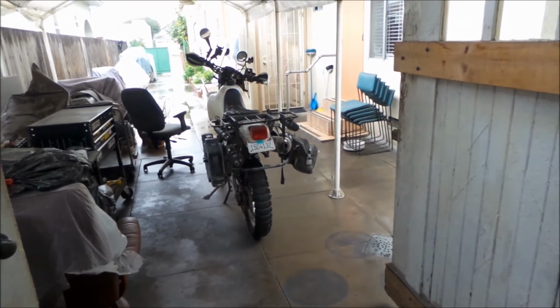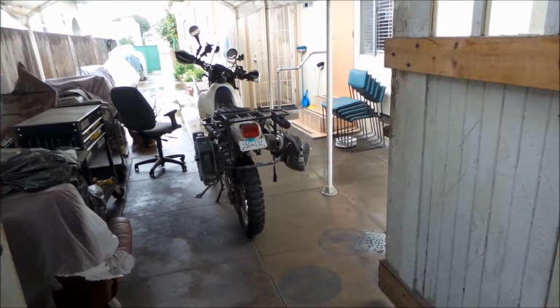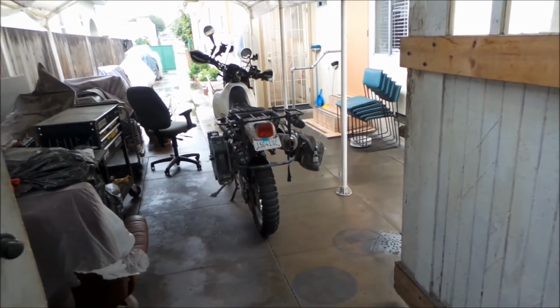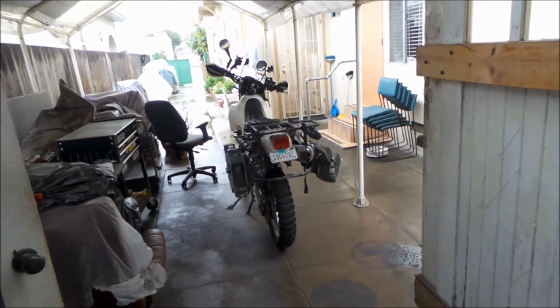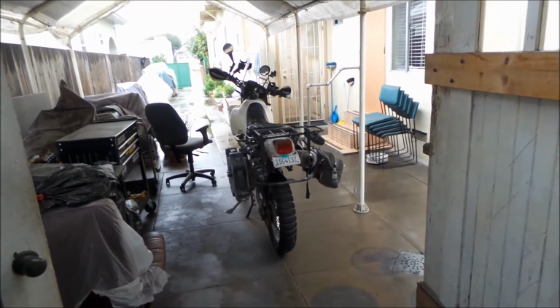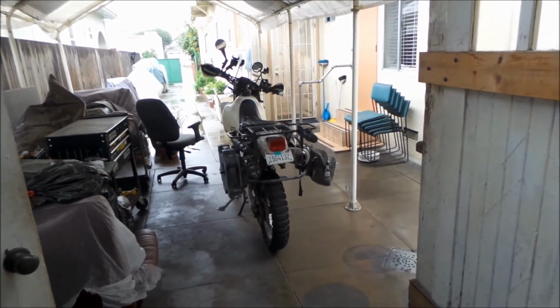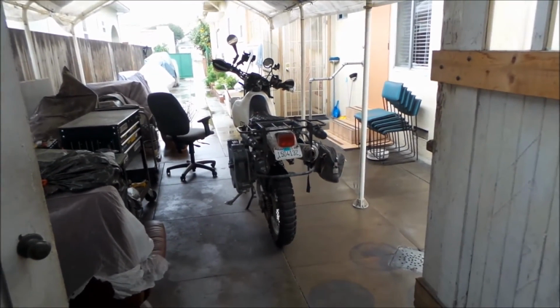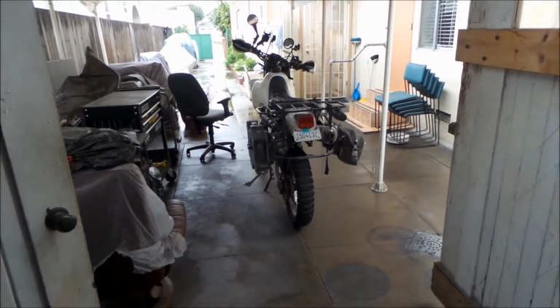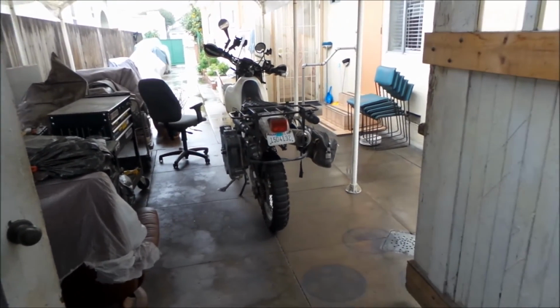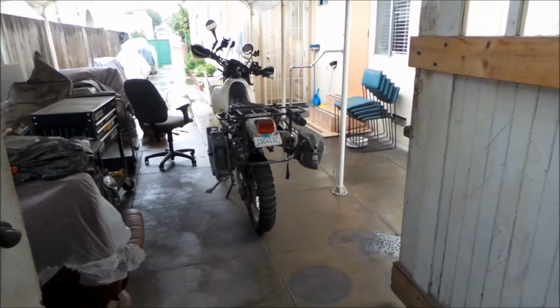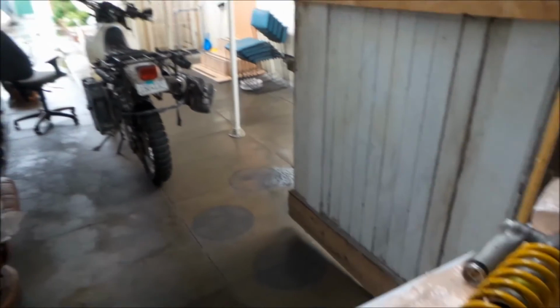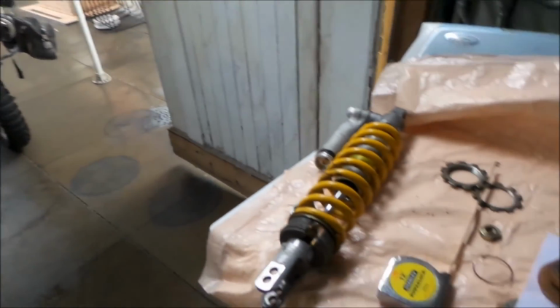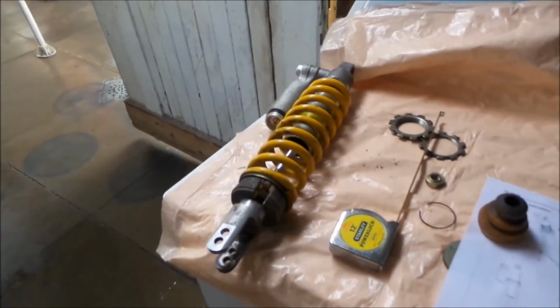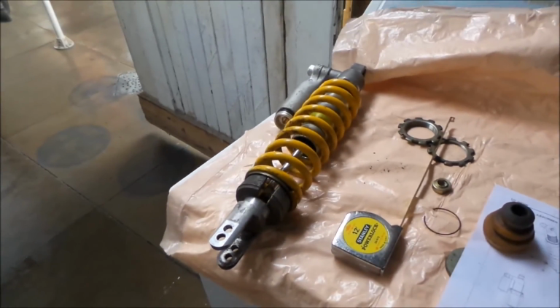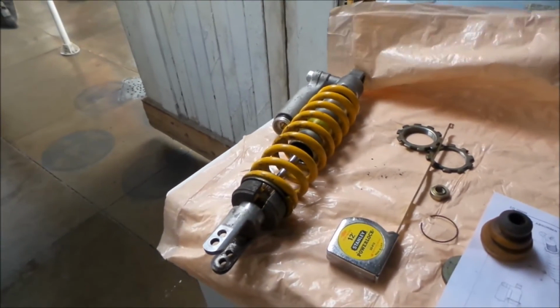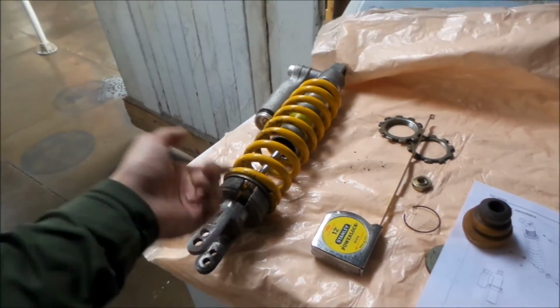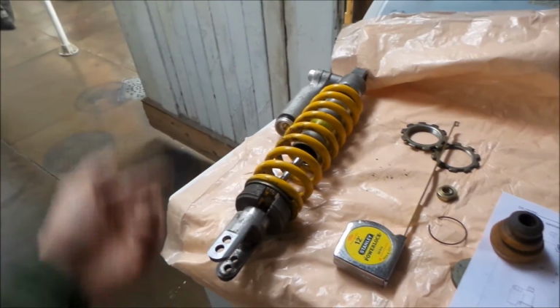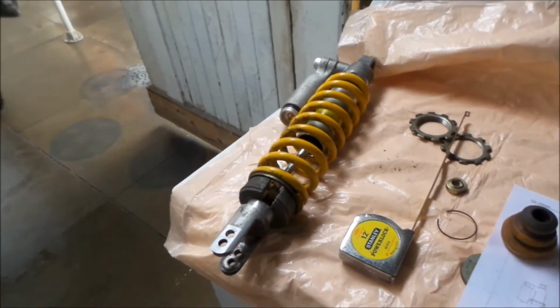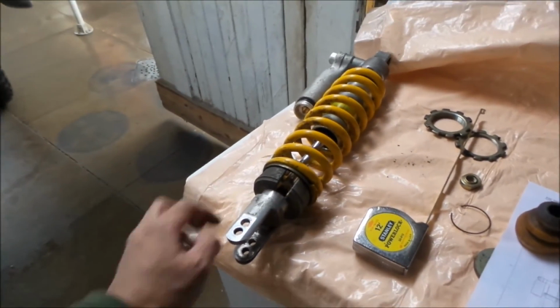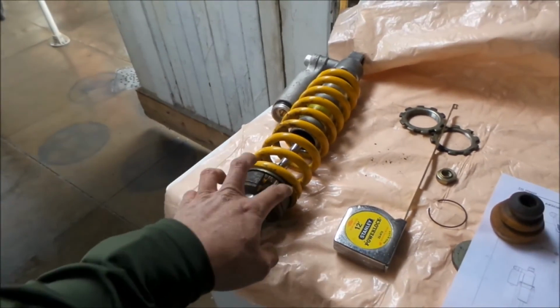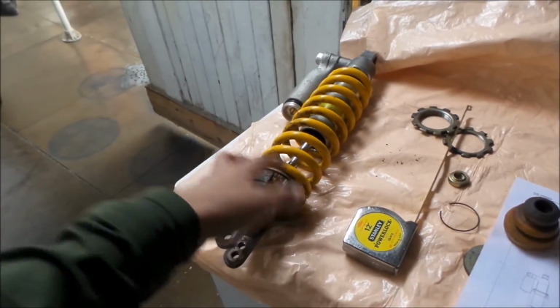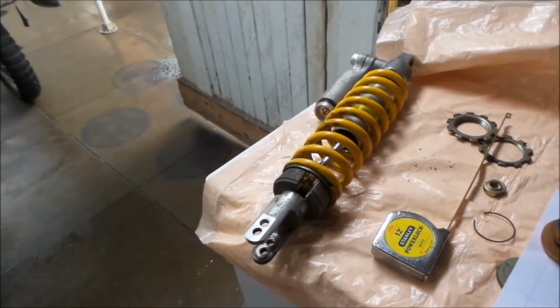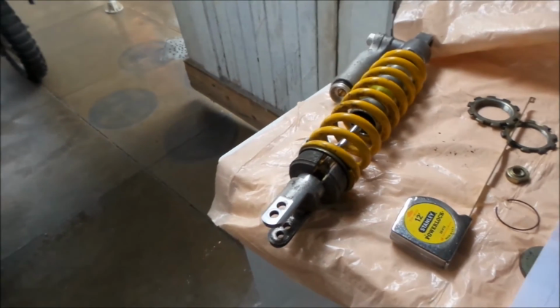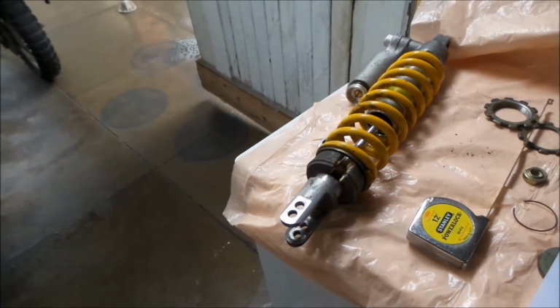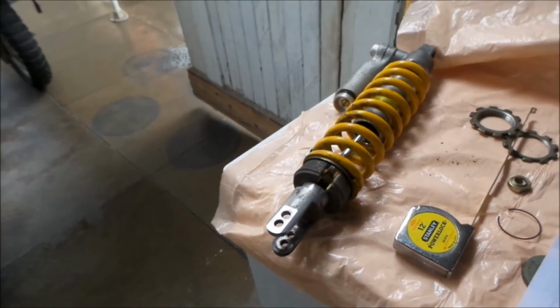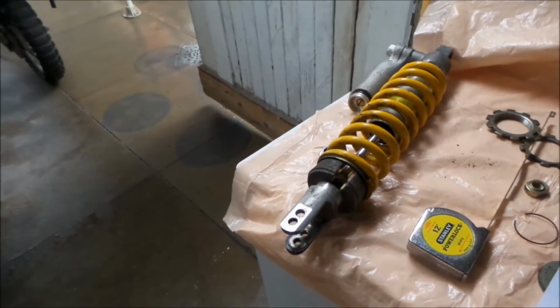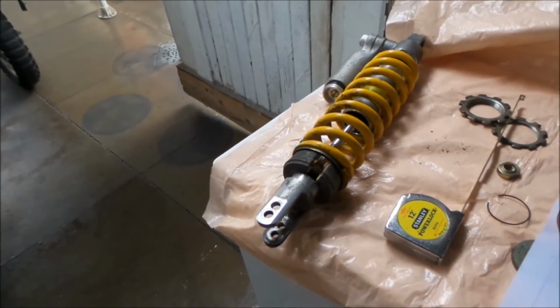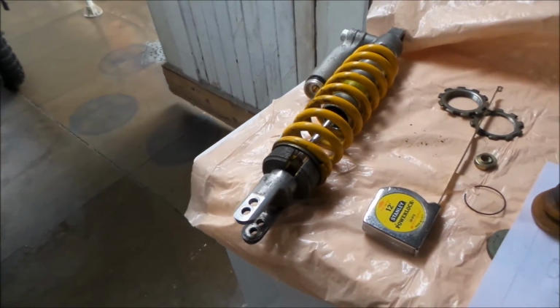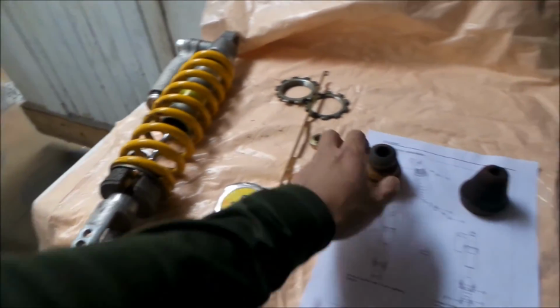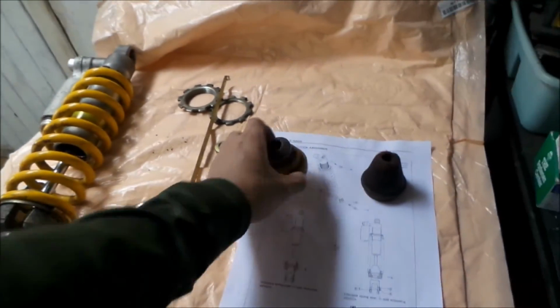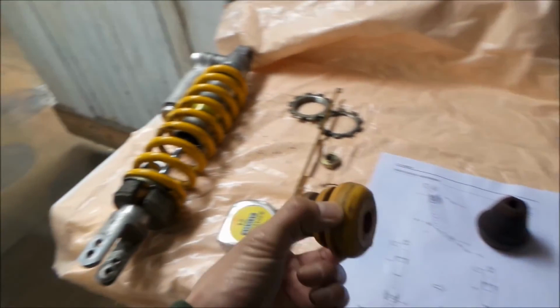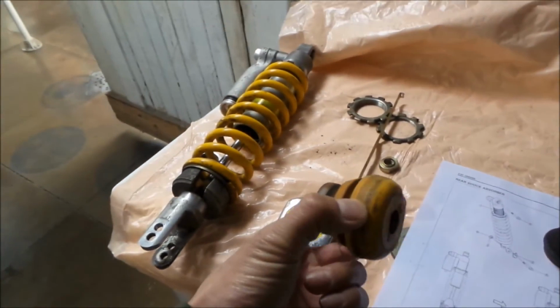If you don't ride the bike super aggressively, you should be okay without flipping the collar, but just for insurance I would flip that collar around and let it do its job.